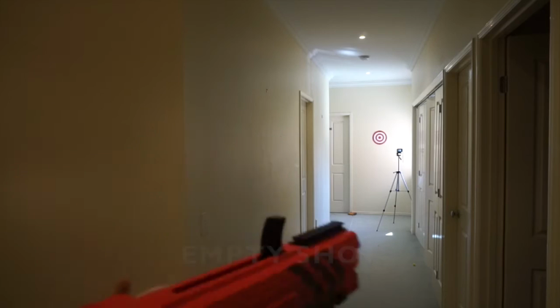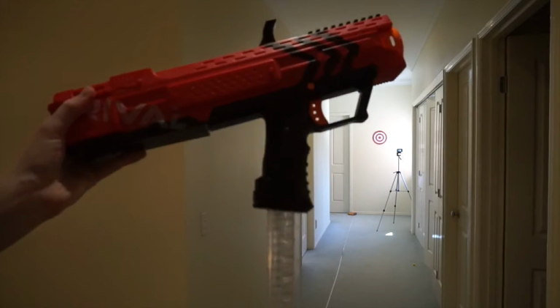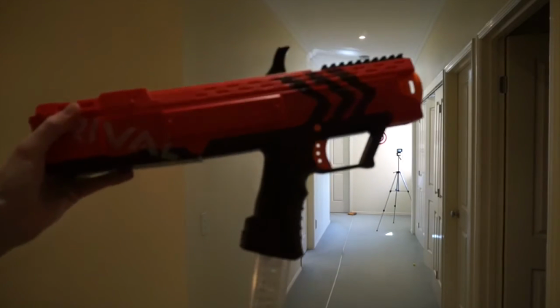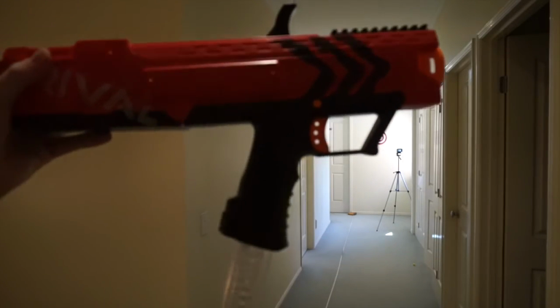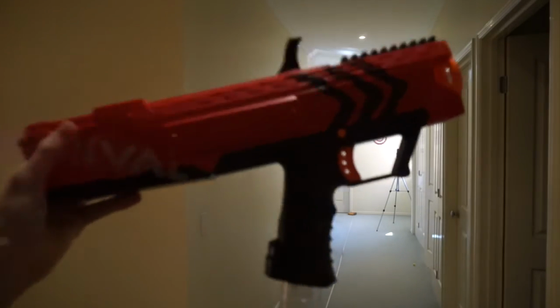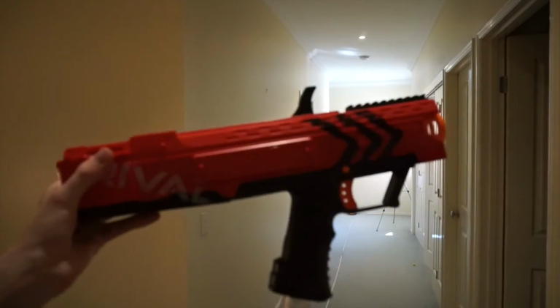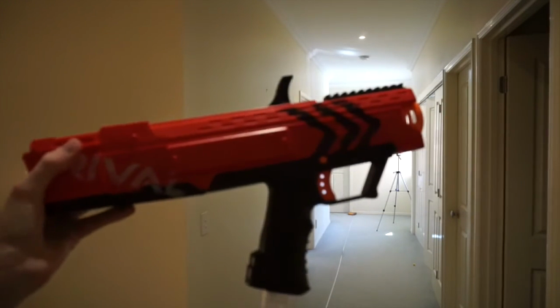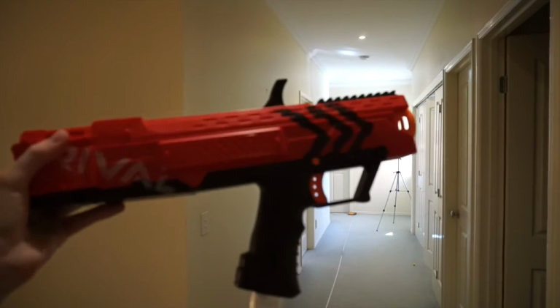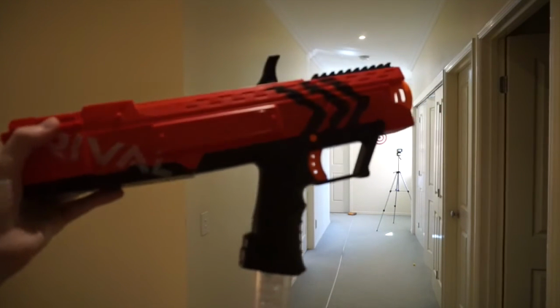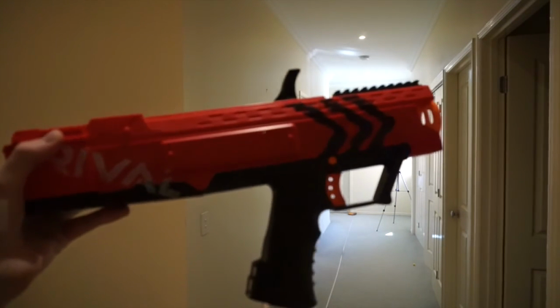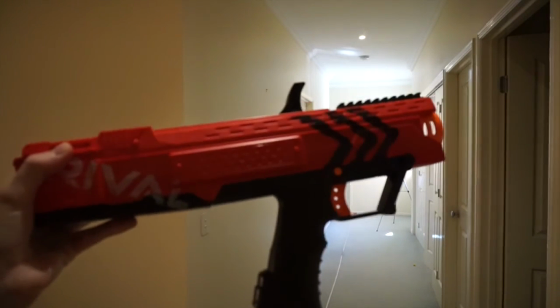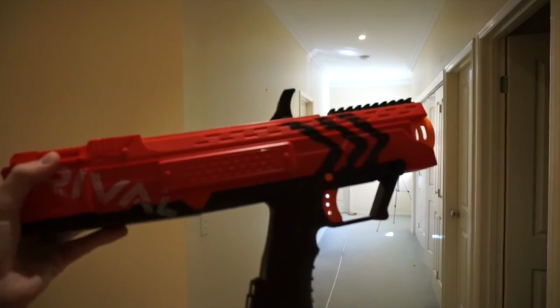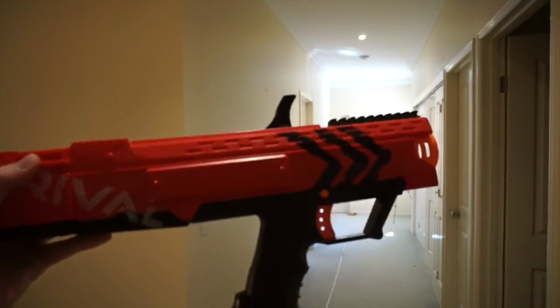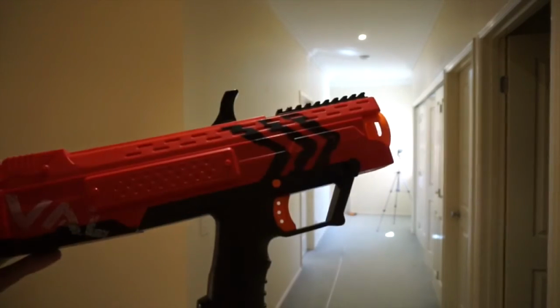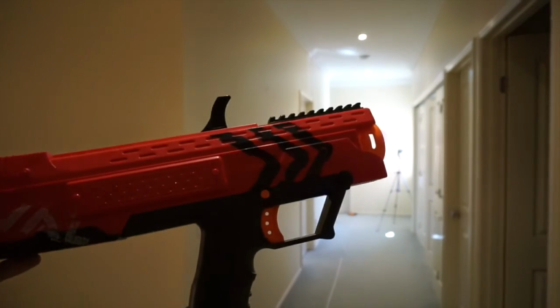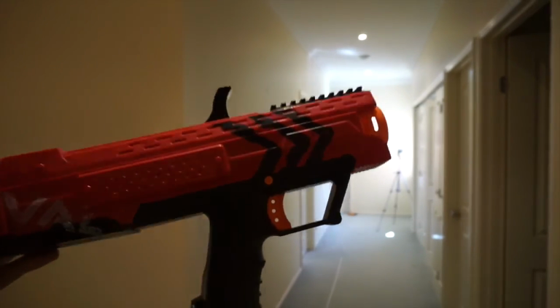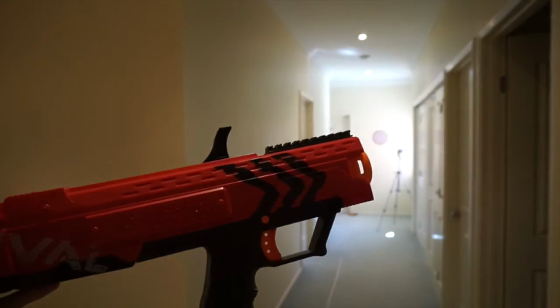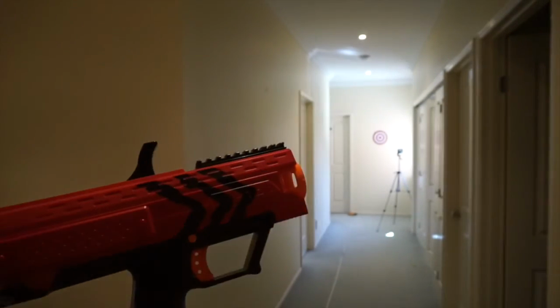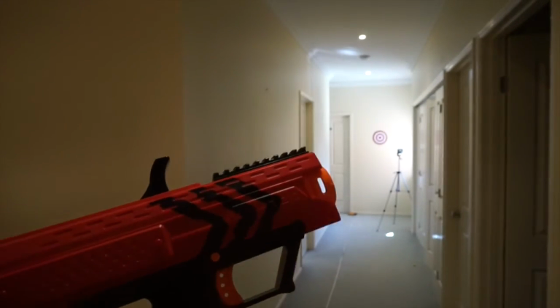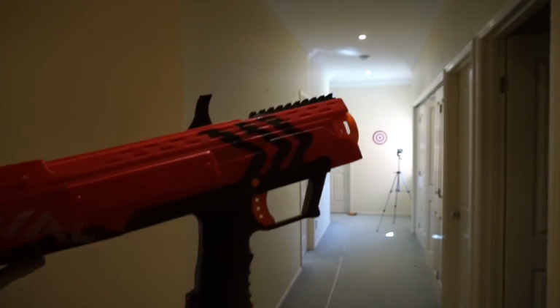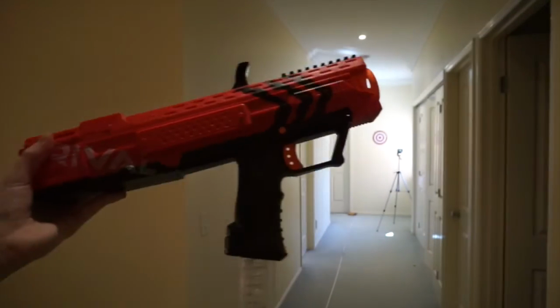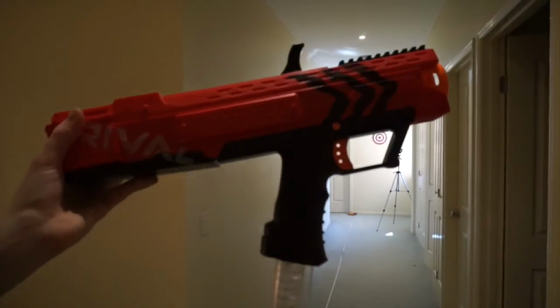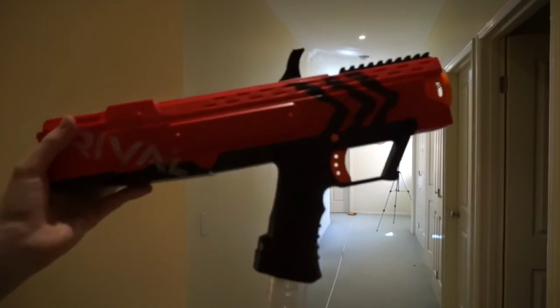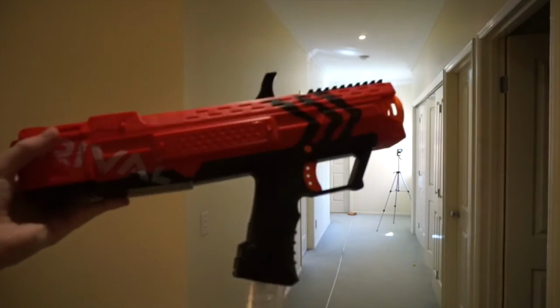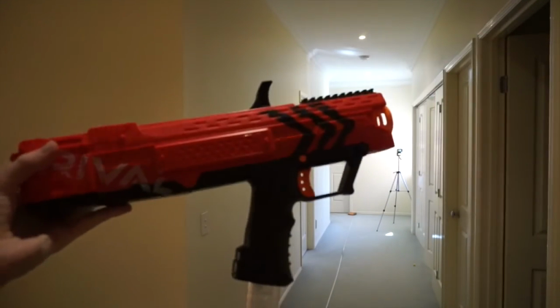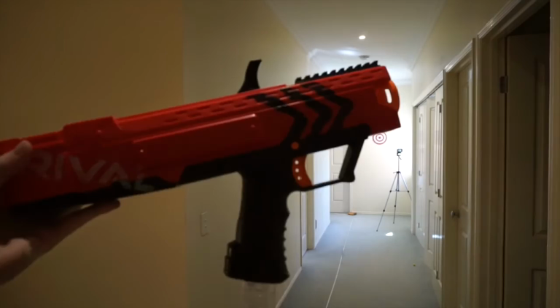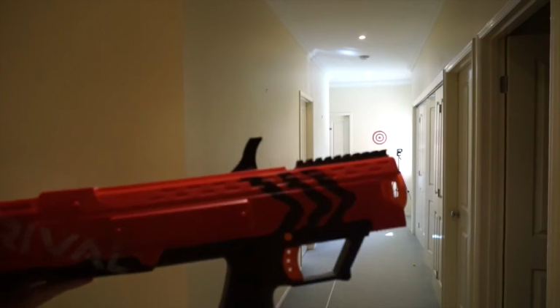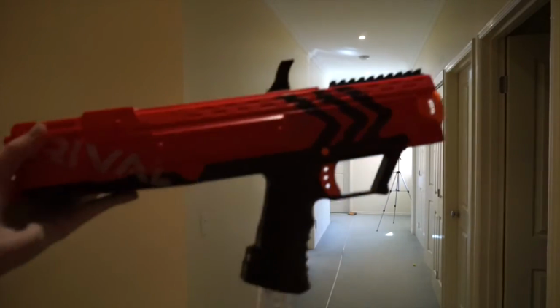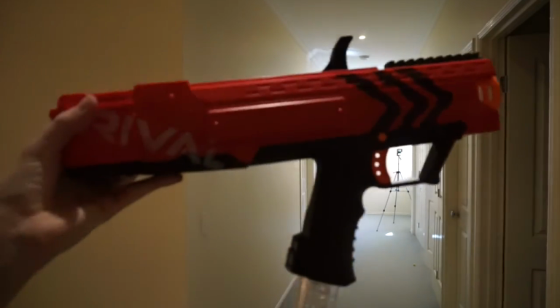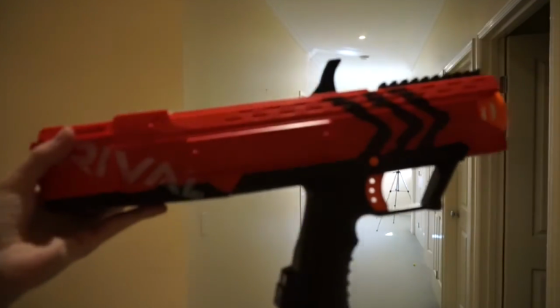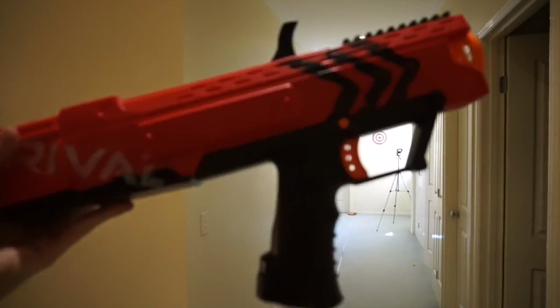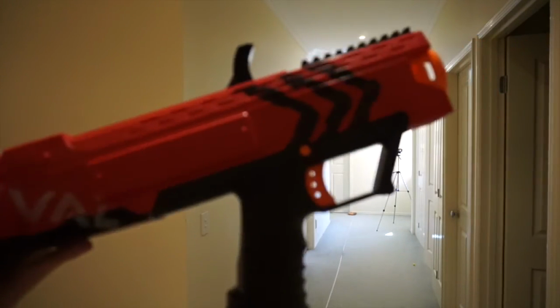So as you can see, I only got three hits, which isn't that fantastic. A lot of my shots were getting near that target. I definitely have to say this is a pretty accurate blaster, mainly if you're comparing it to N-Strike.